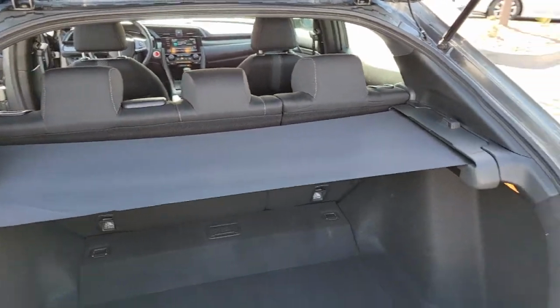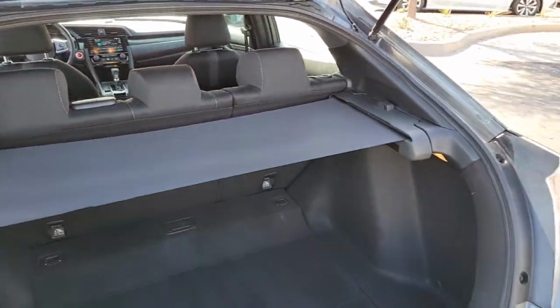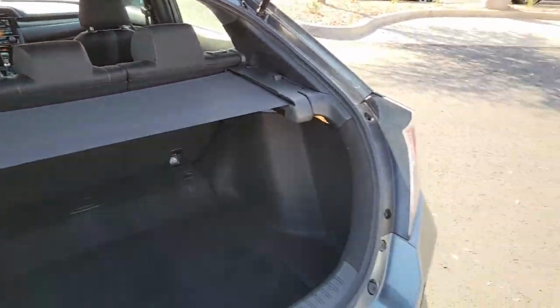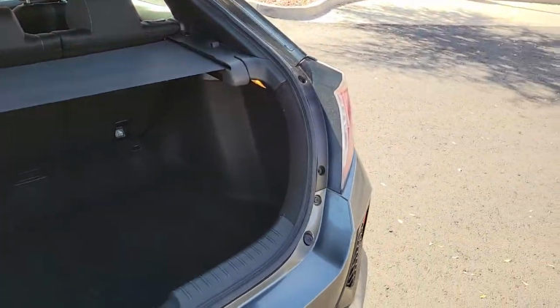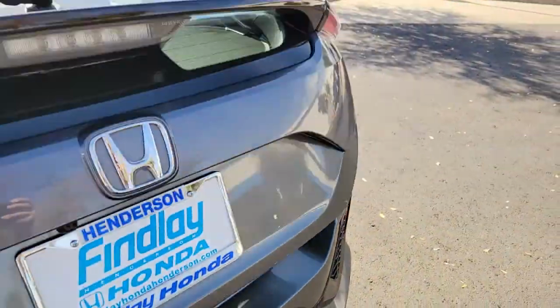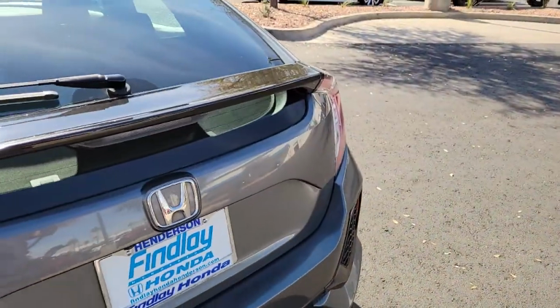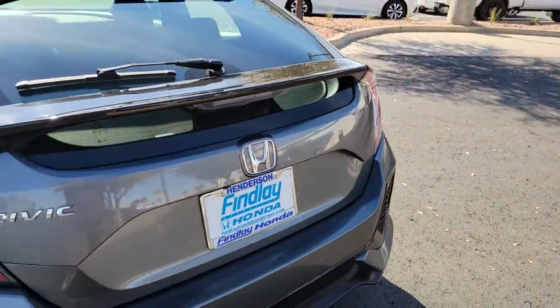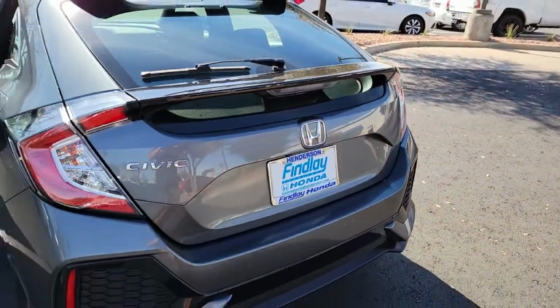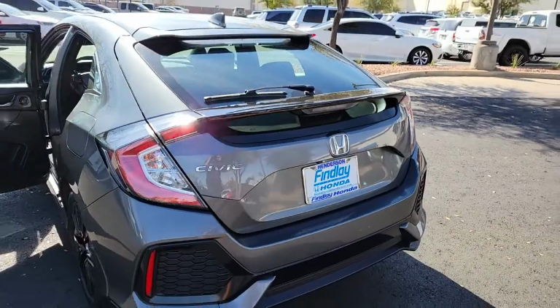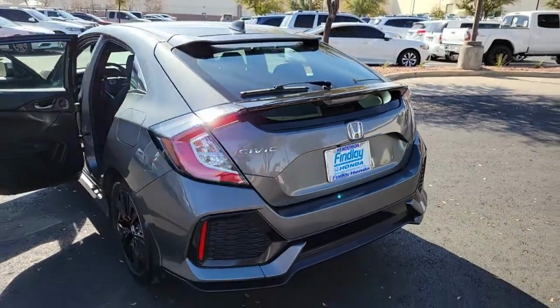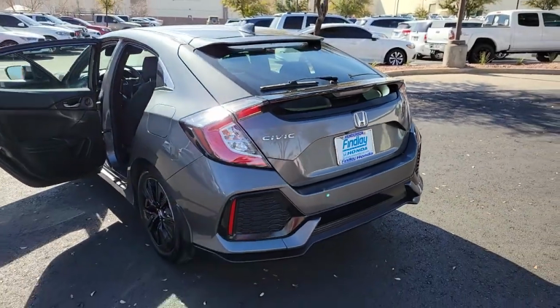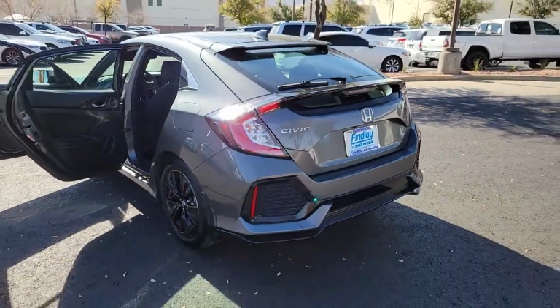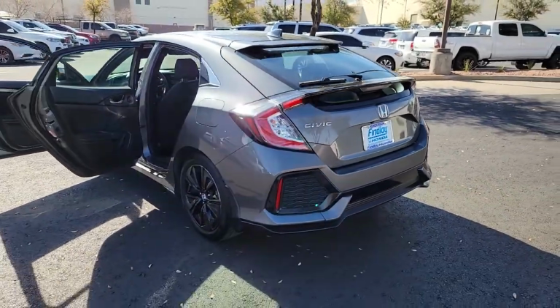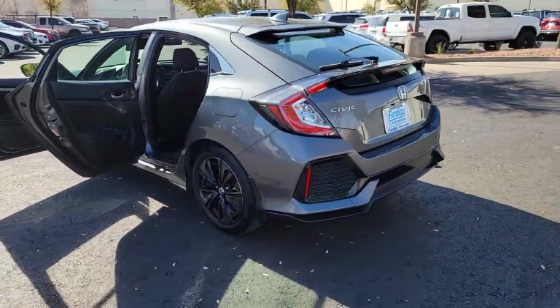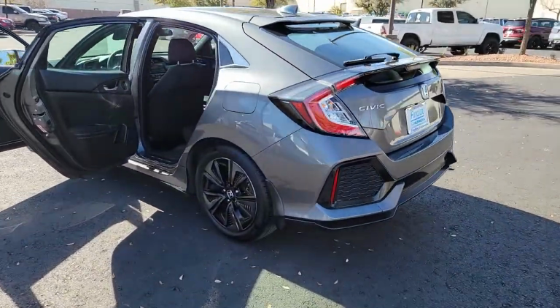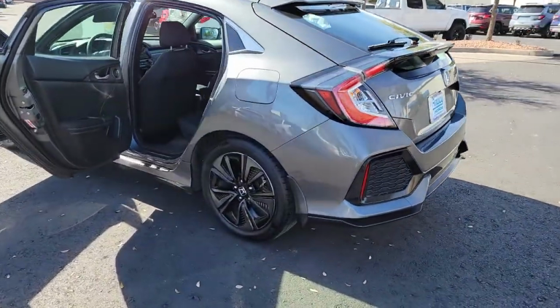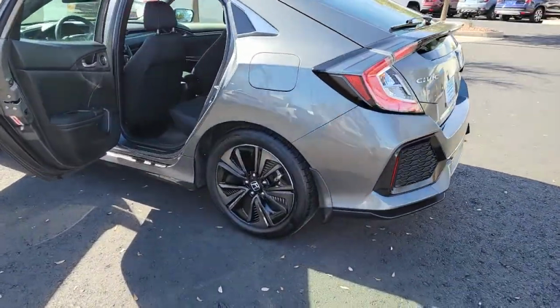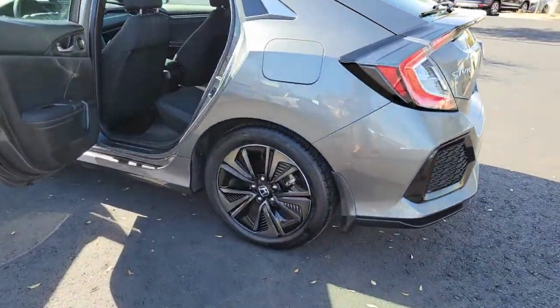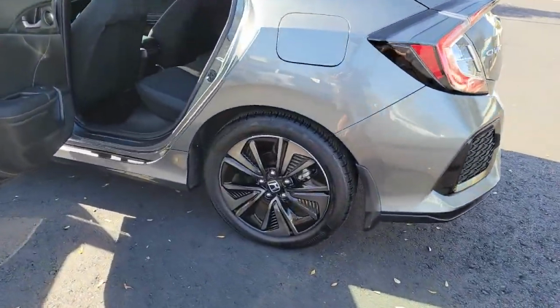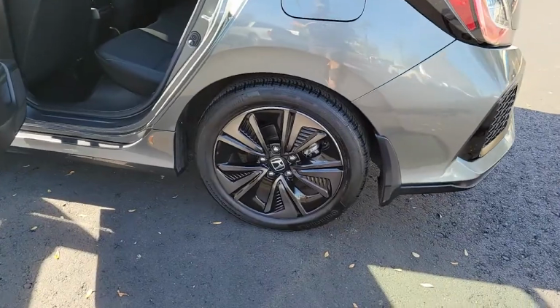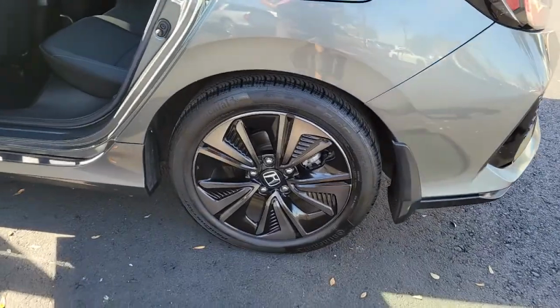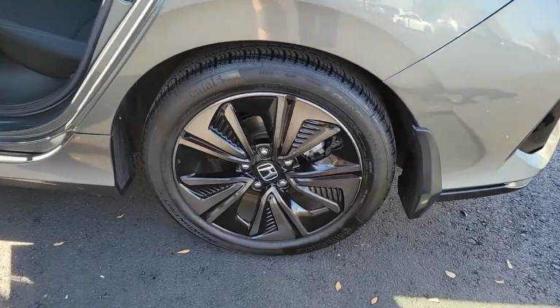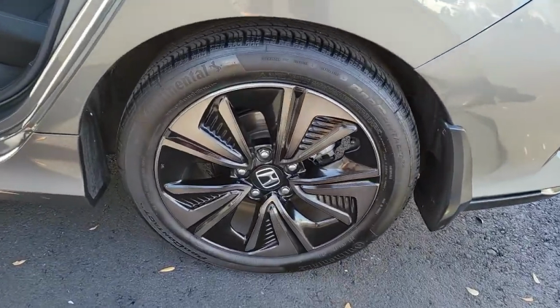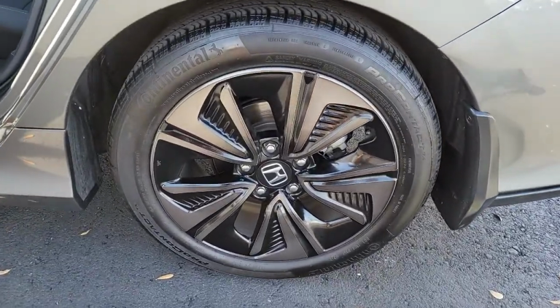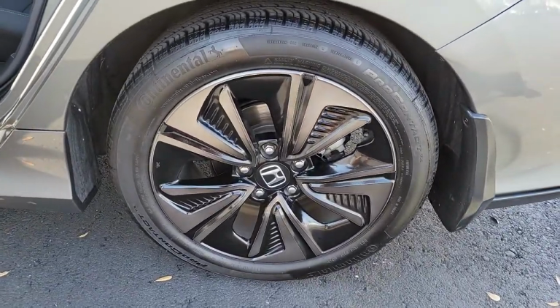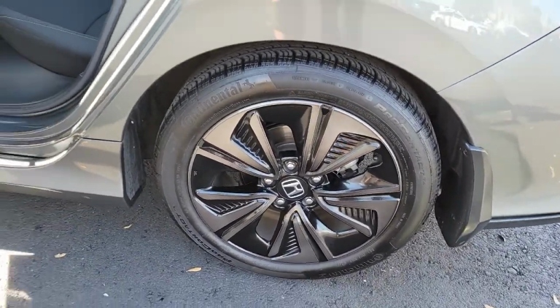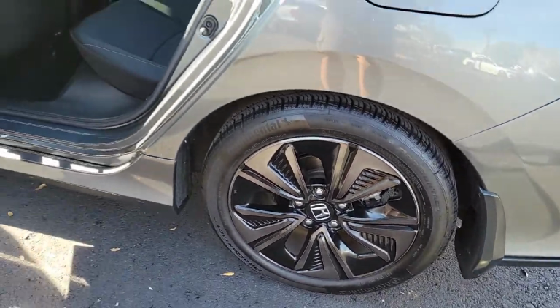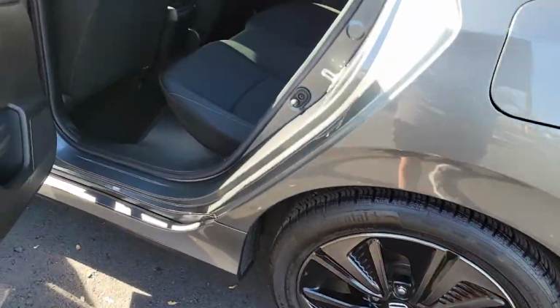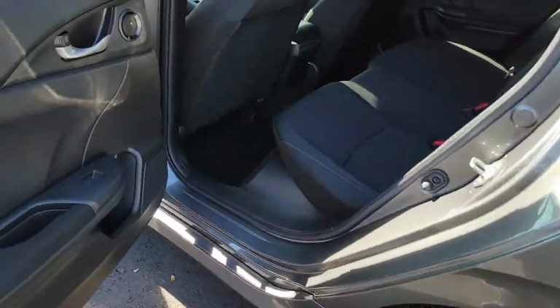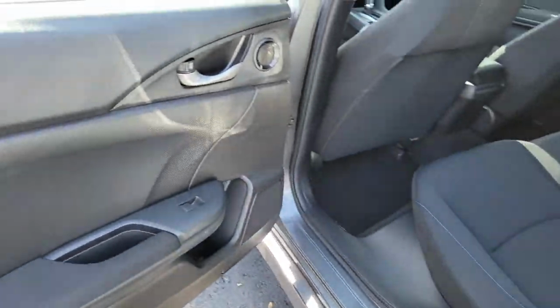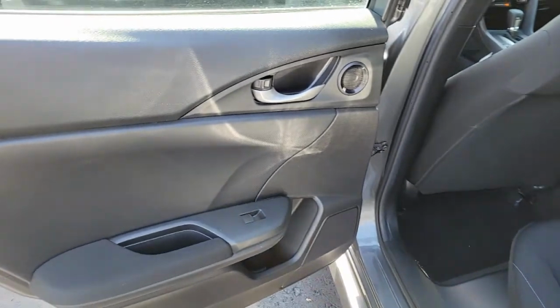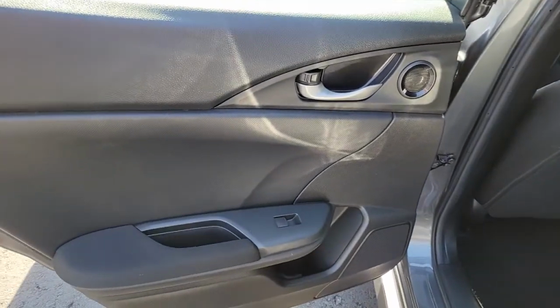These are just some of the great options this vehicle comes with: keyless entry, sun and moonroof, fog lamps, electronic stability control, trip computer, power windows, bucket seats, four-wheel disc brakes, and power steering.